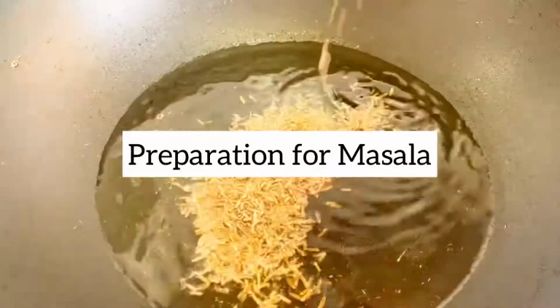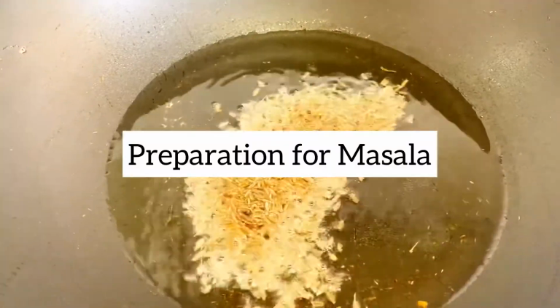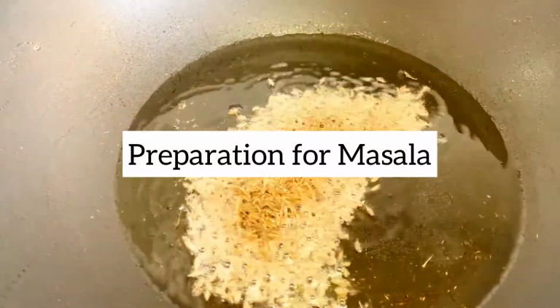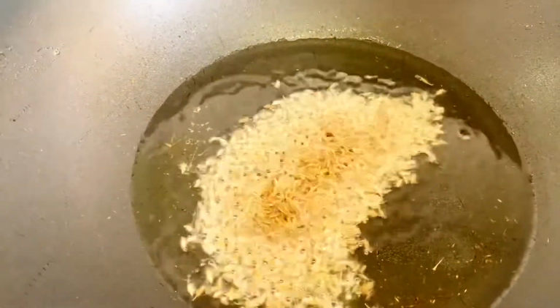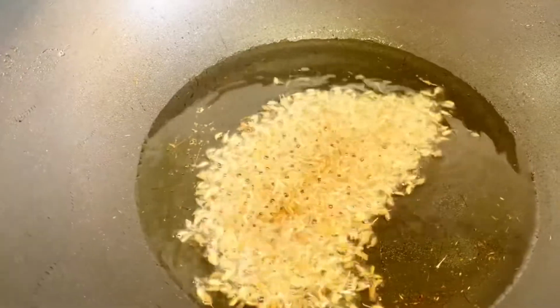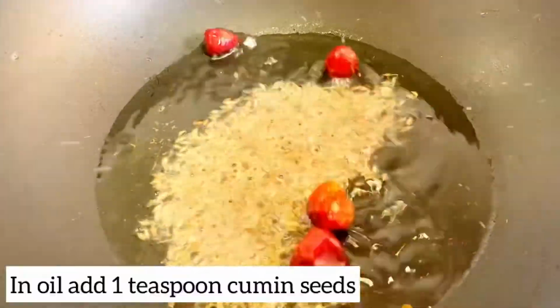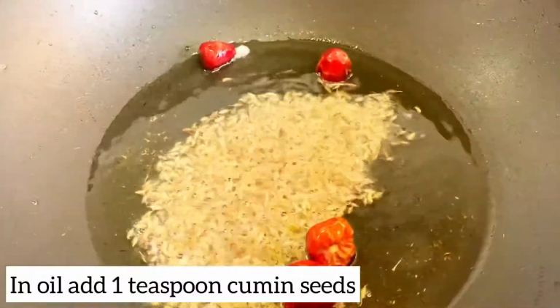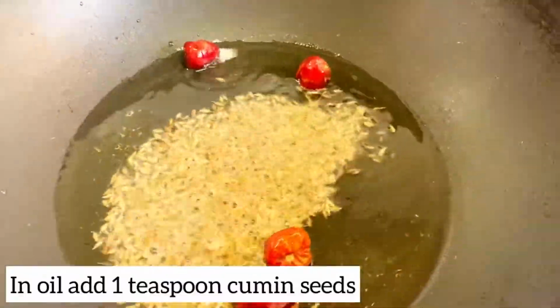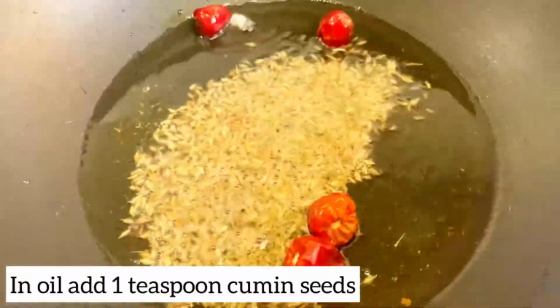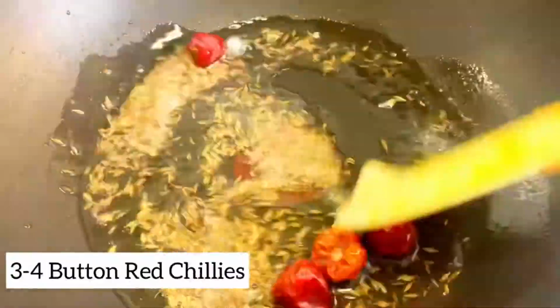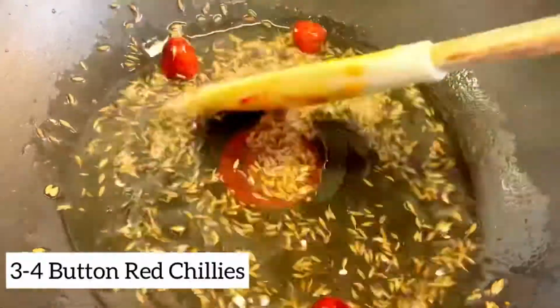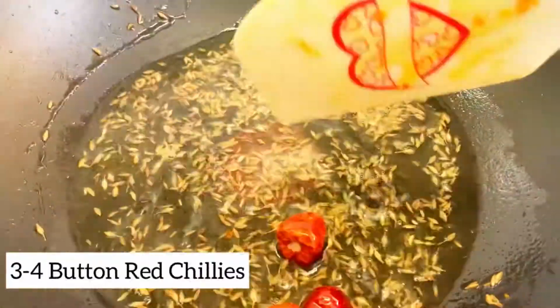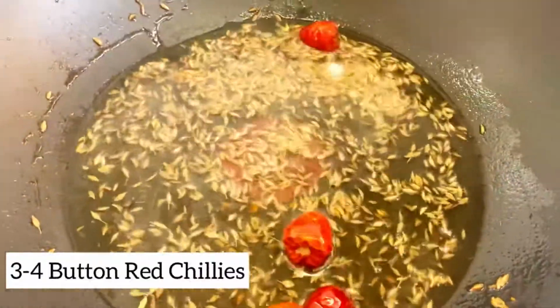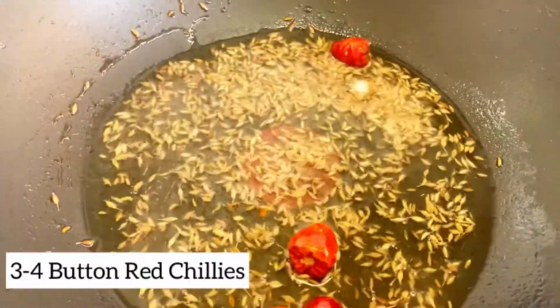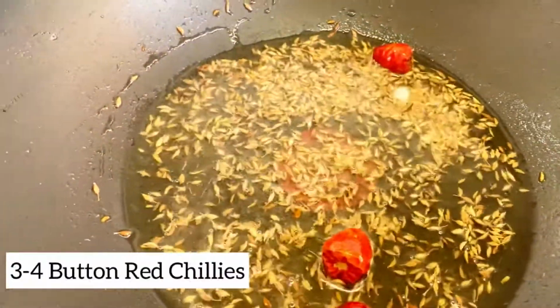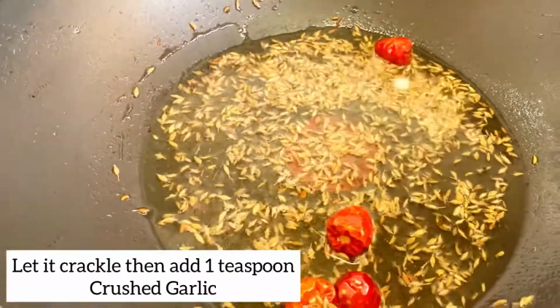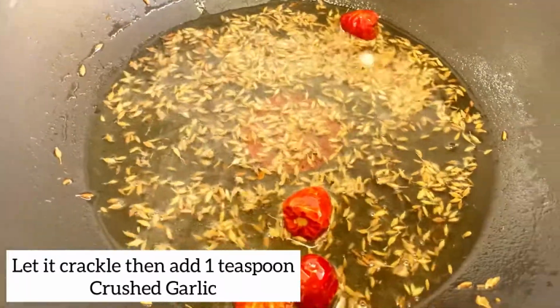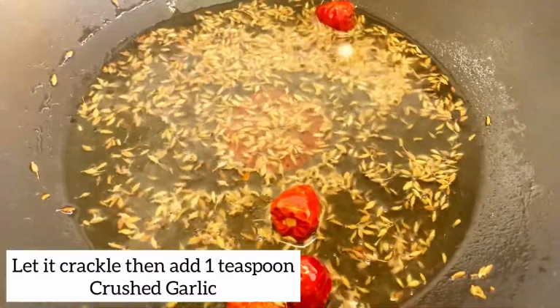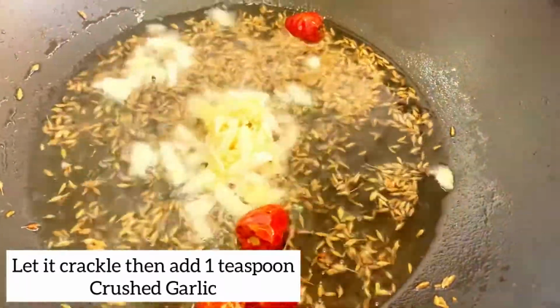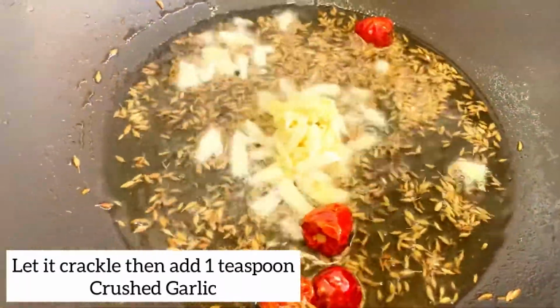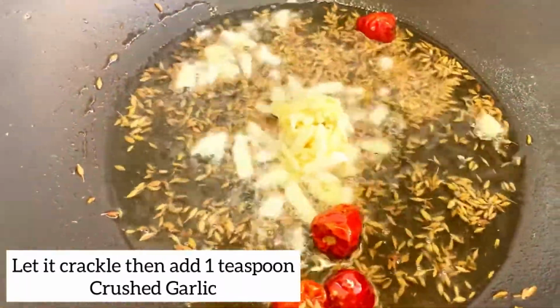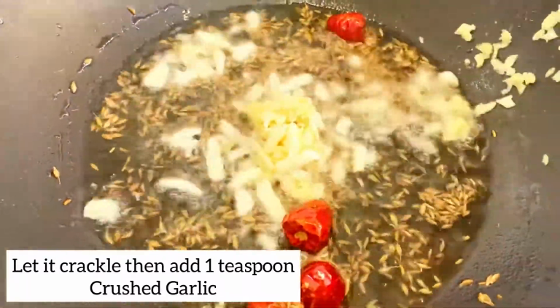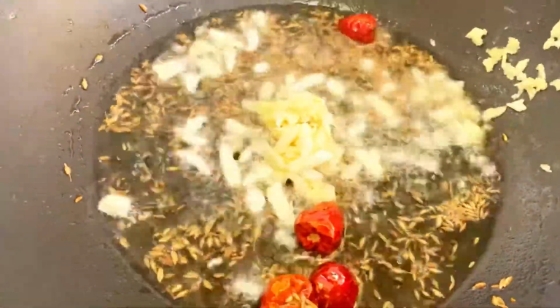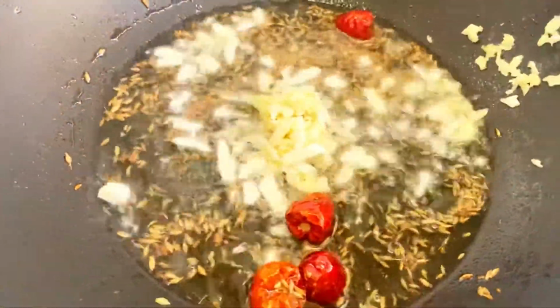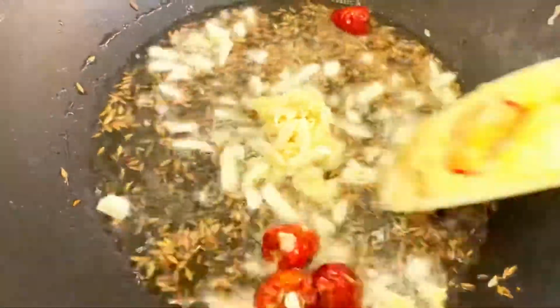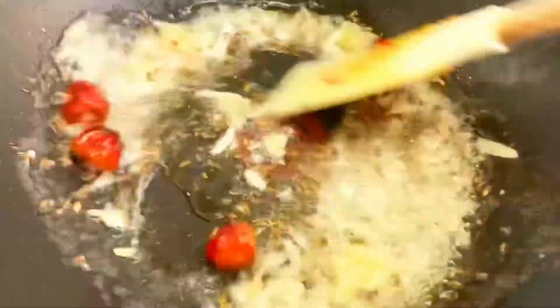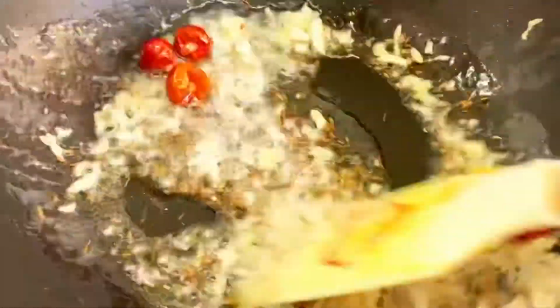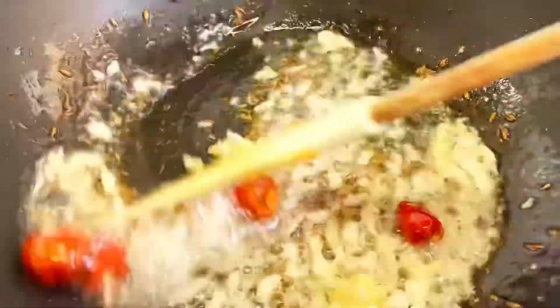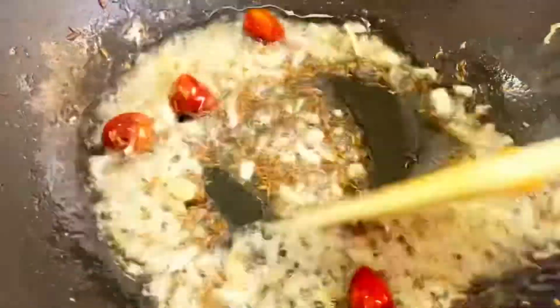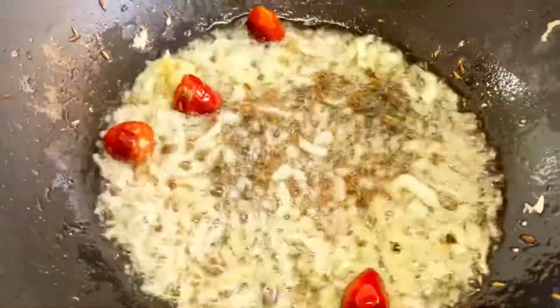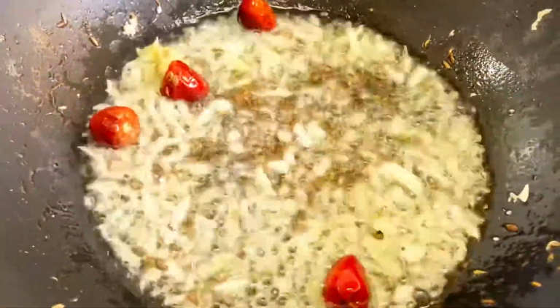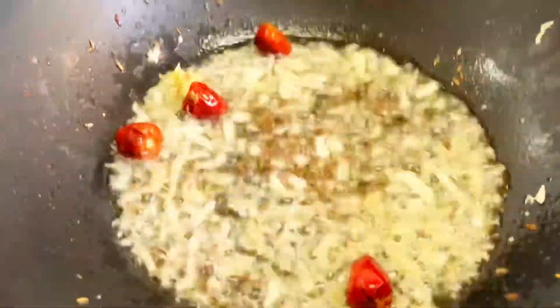We will prepare the masala. First of all, I put in the oil zeera and lal mirch. I will add grated garlic — if you have a paste you can use it, but grated garlic is very nice.